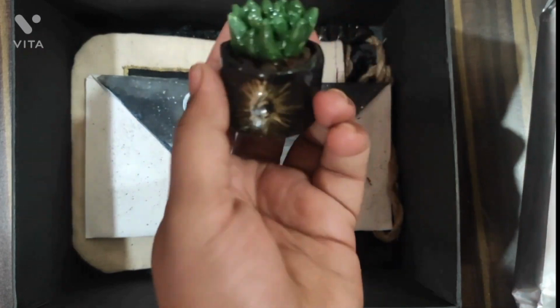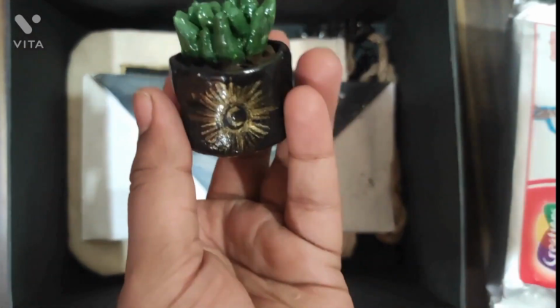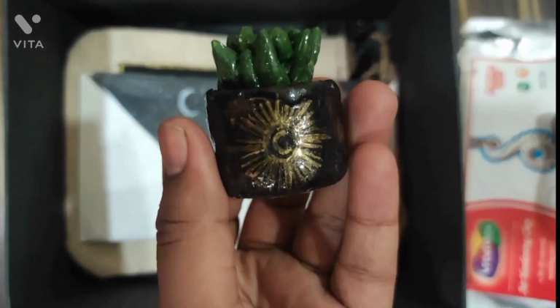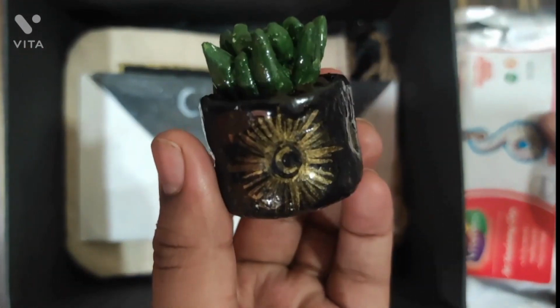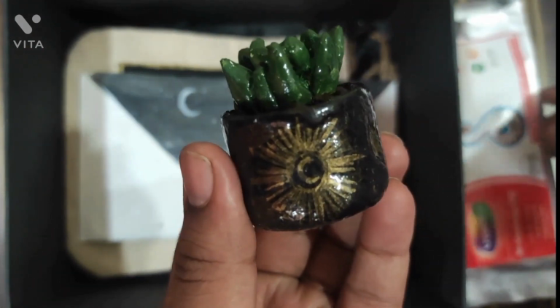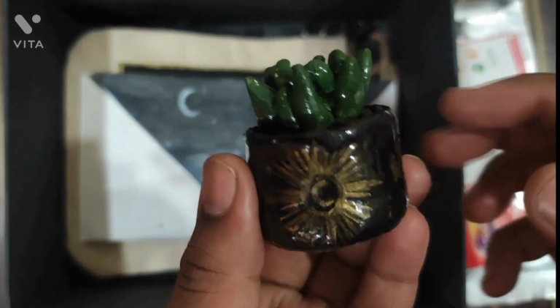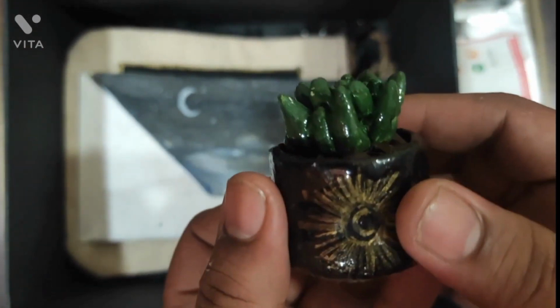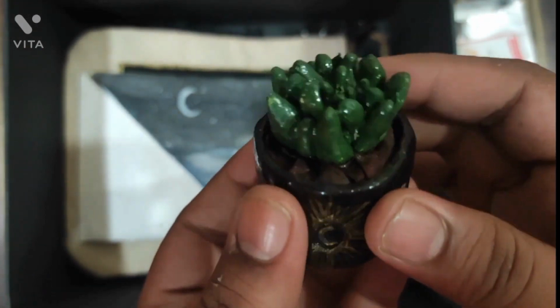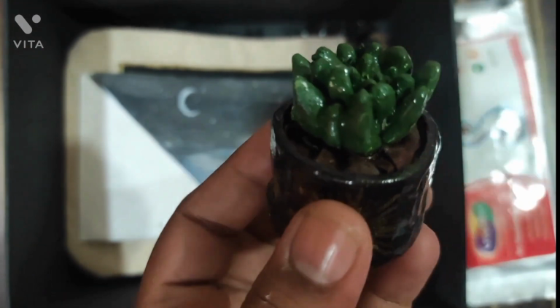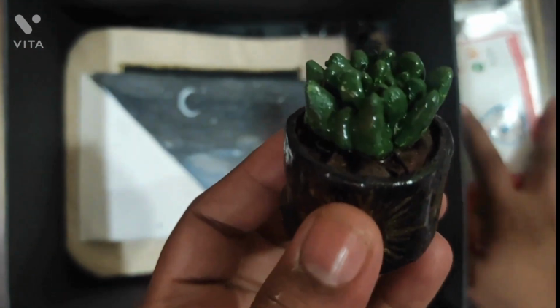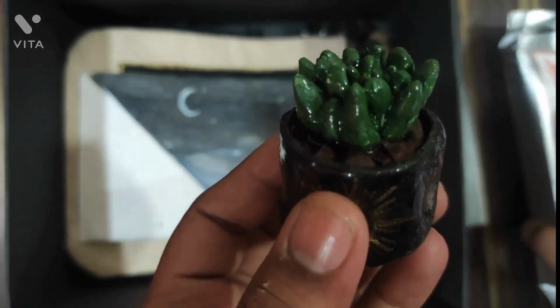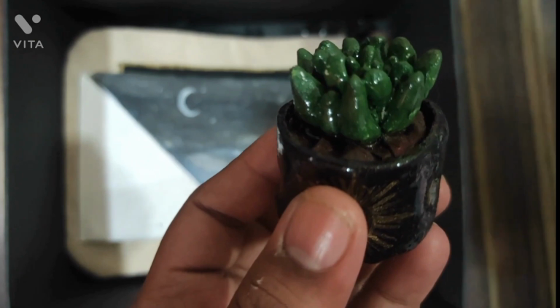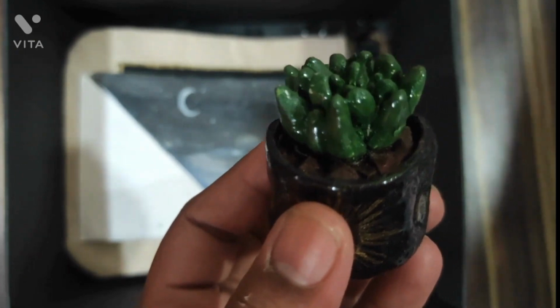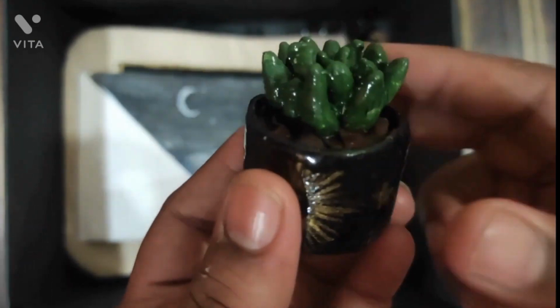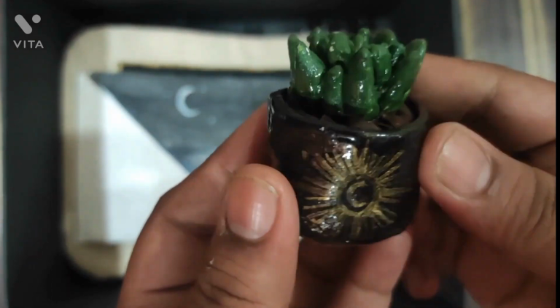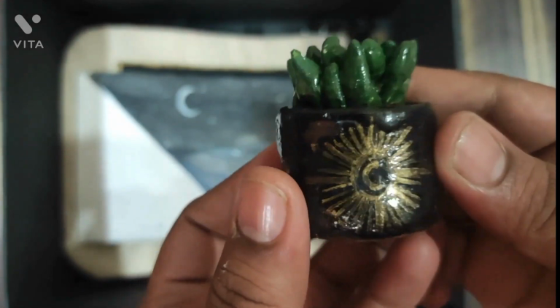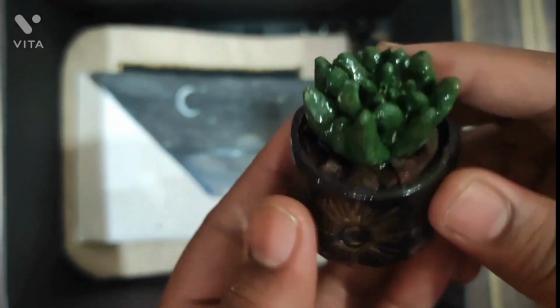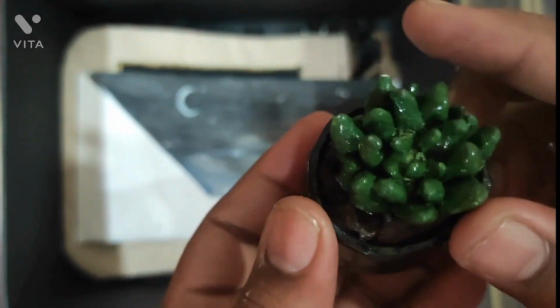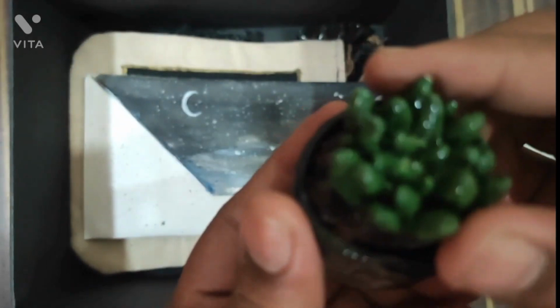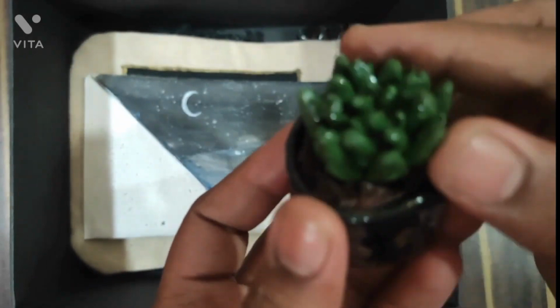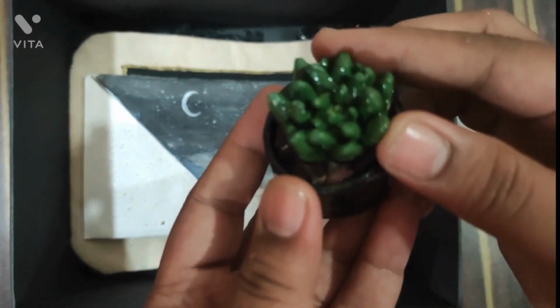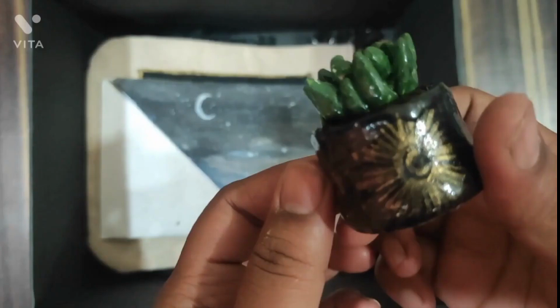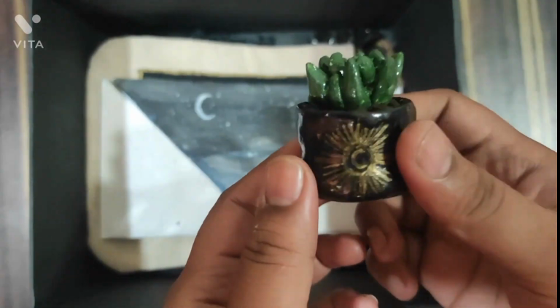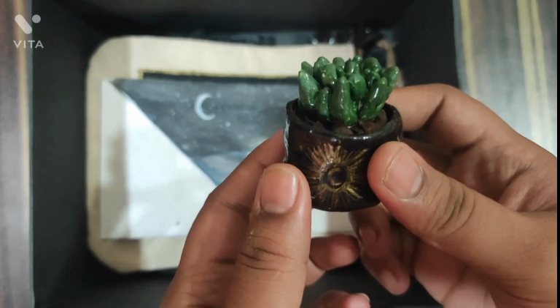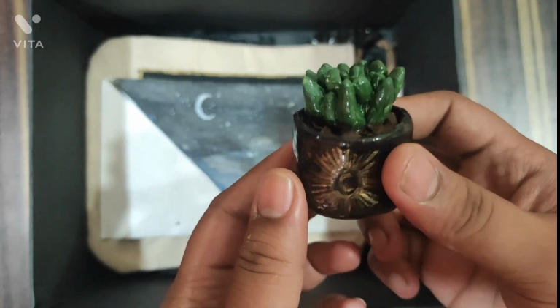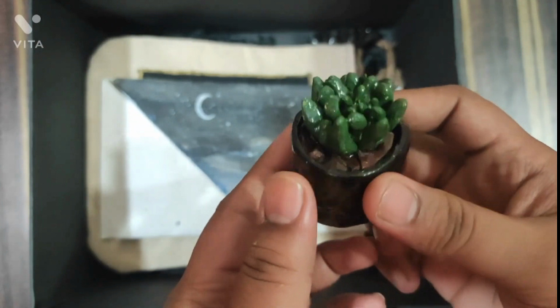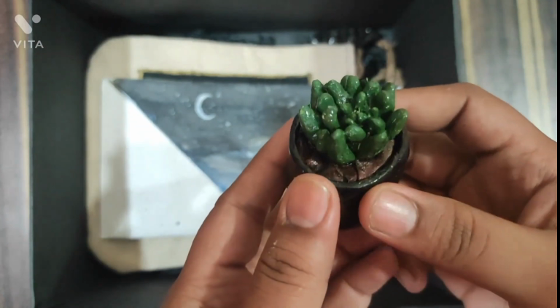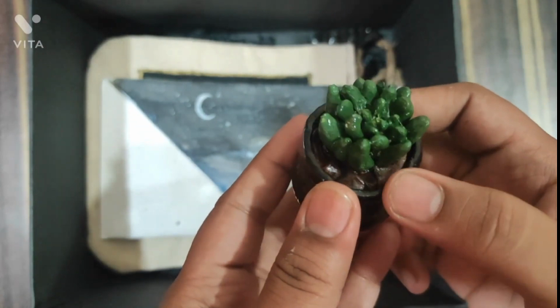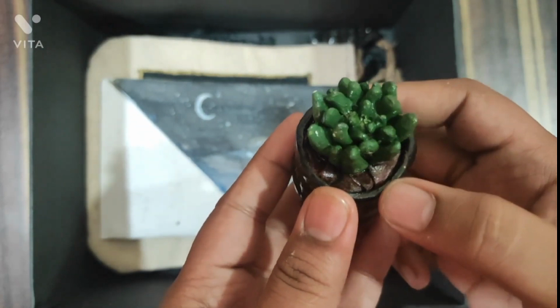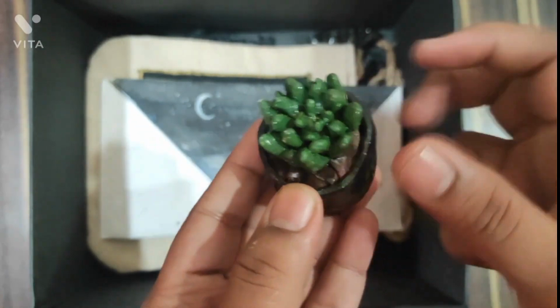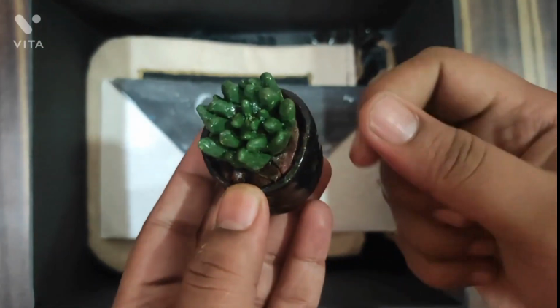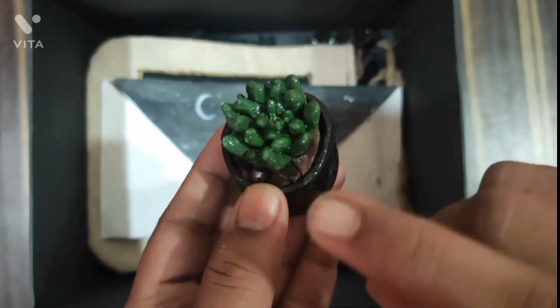This small pot is again for her study table. I have made it from clay — I have not used any fake or plastic plants — and yeah, it is very cute.